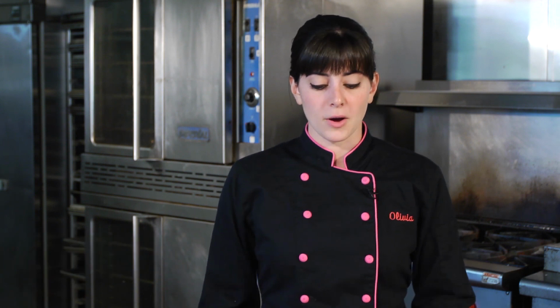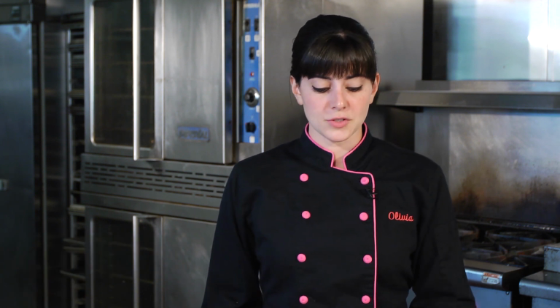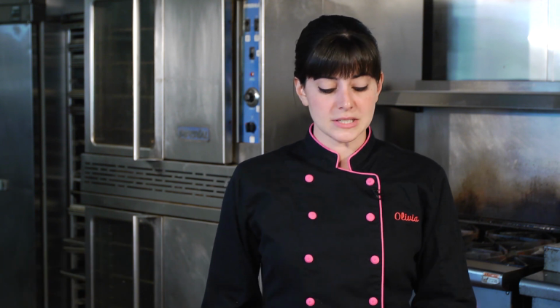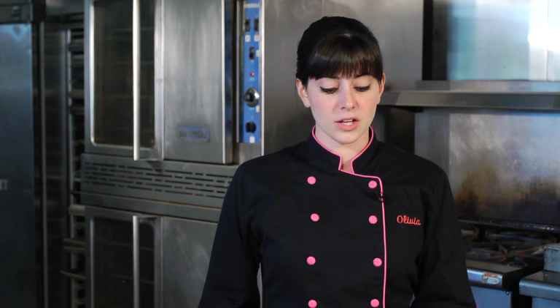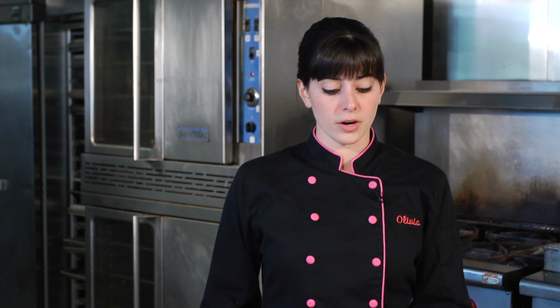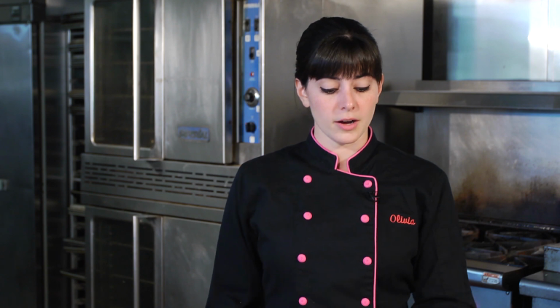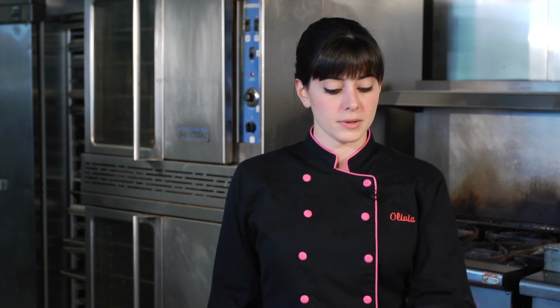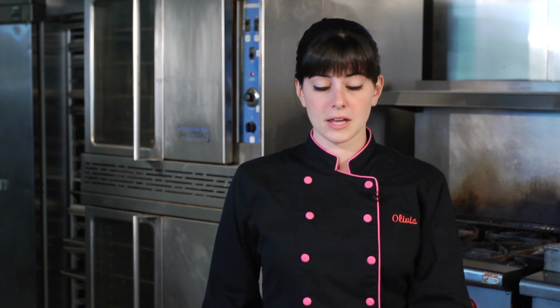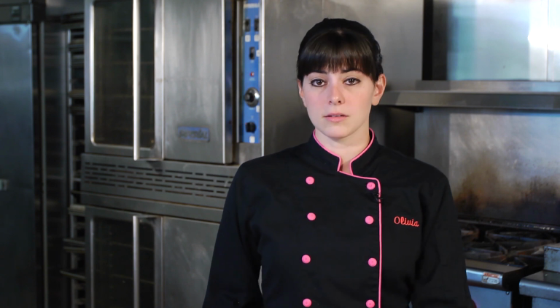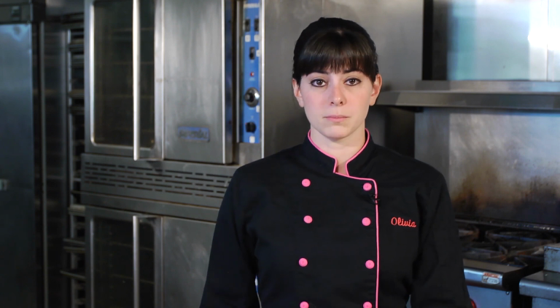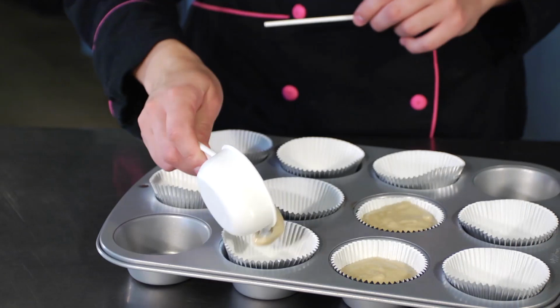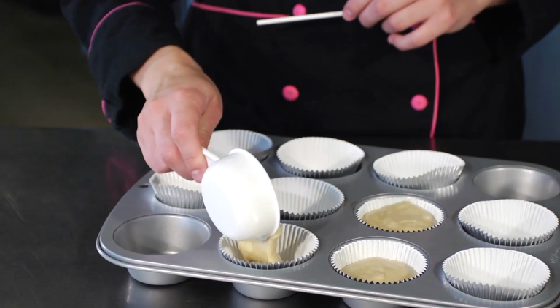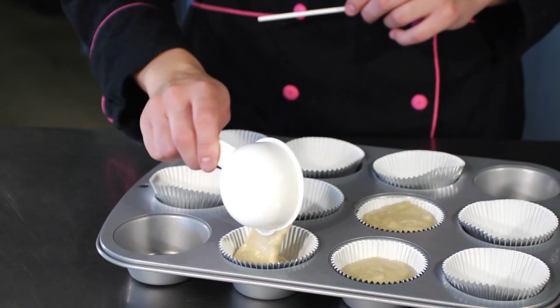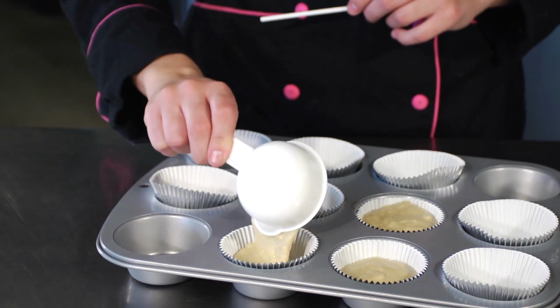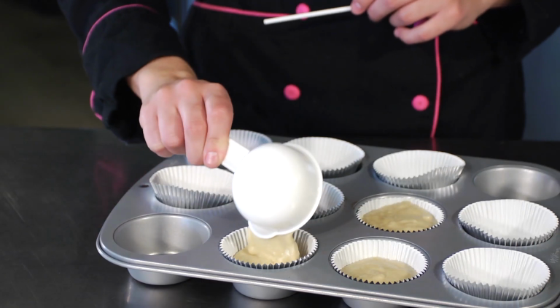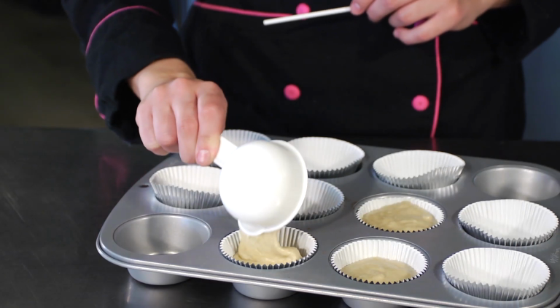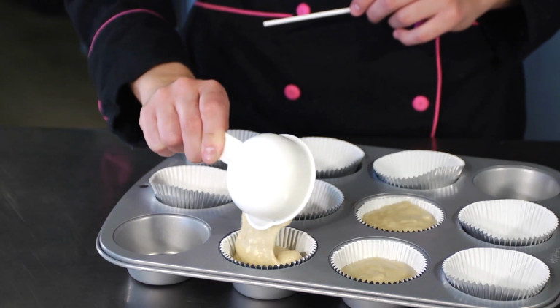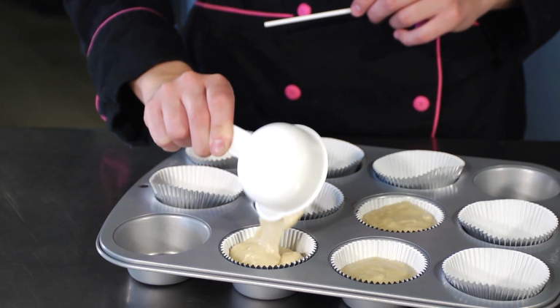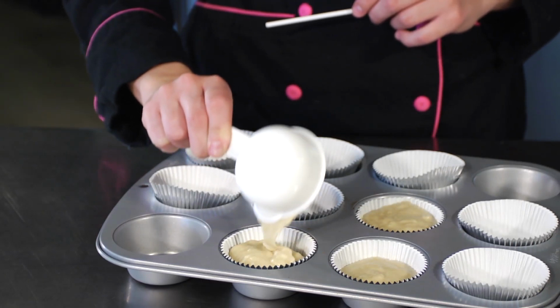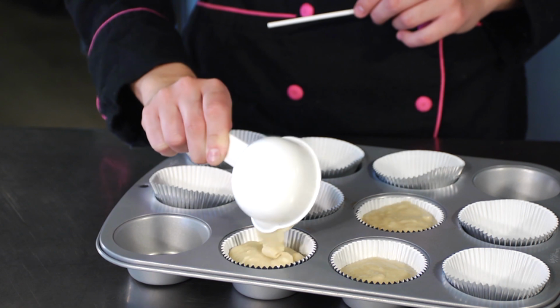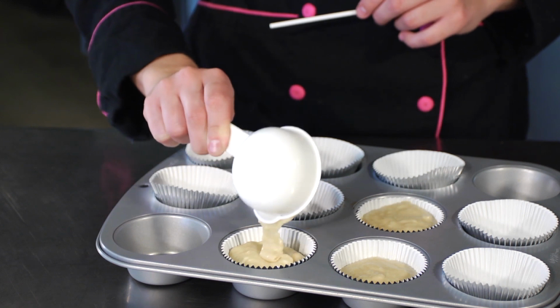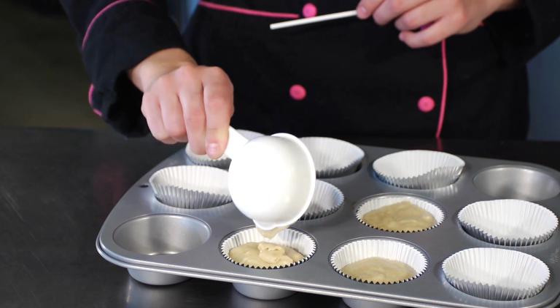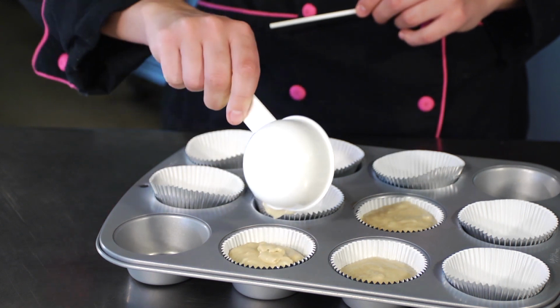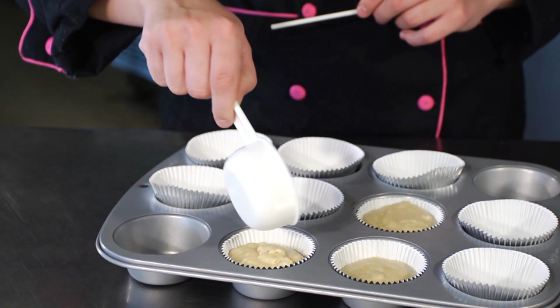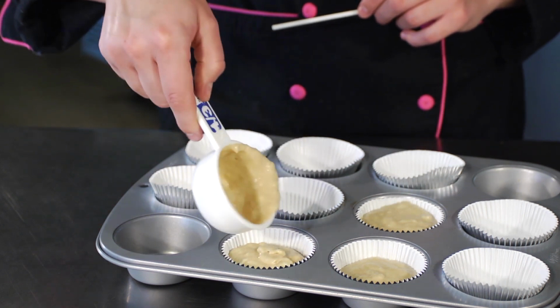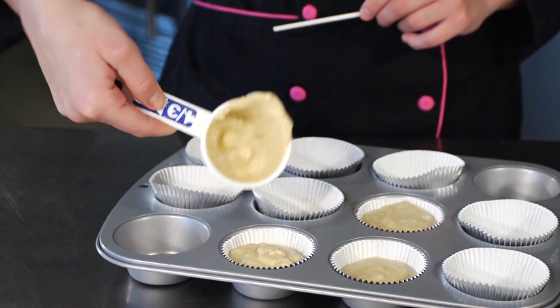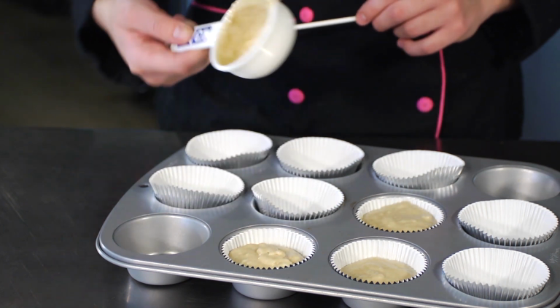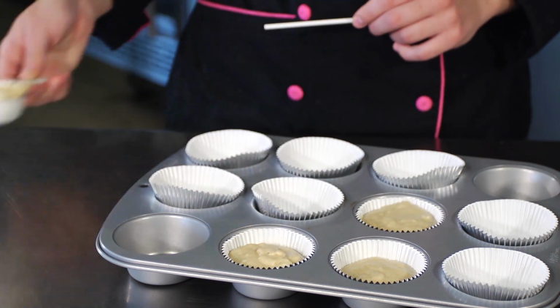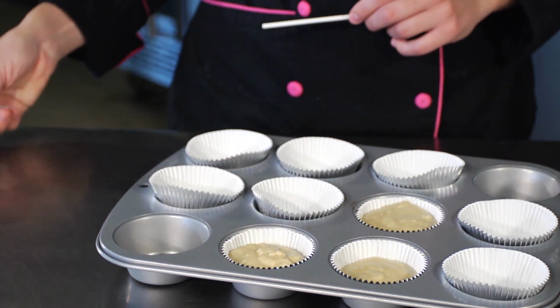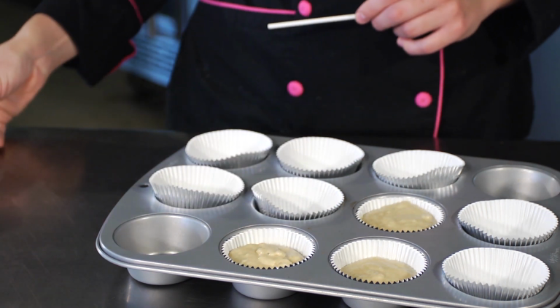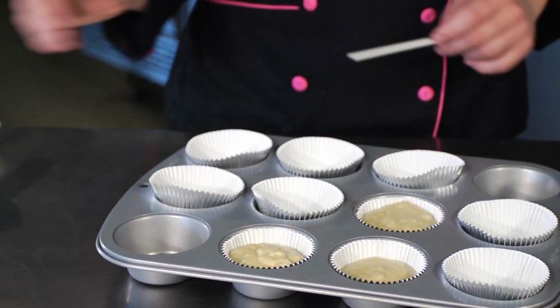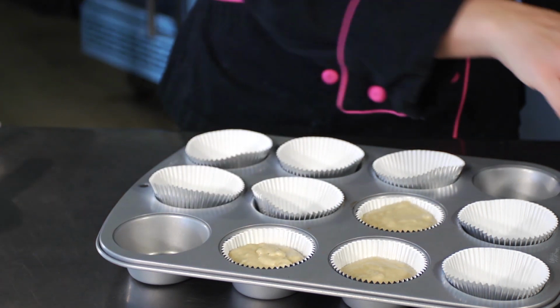All you have to do is take your cupcake batter, whichever batter you like. If you do like to use a box mix, that's okay too. Just make sure it's free of anything — nice and clear cake batter.